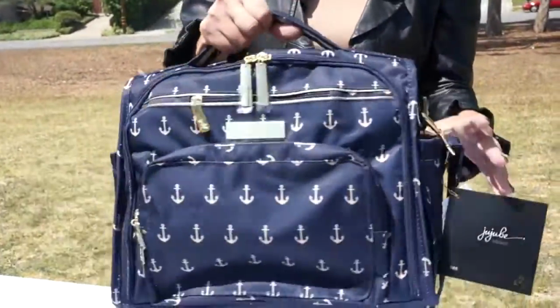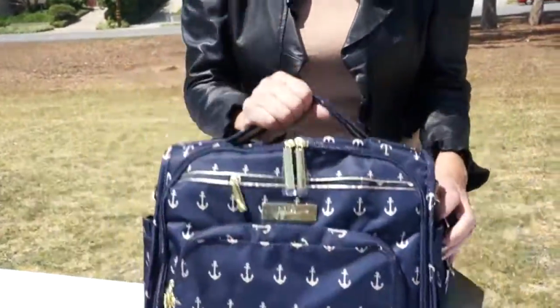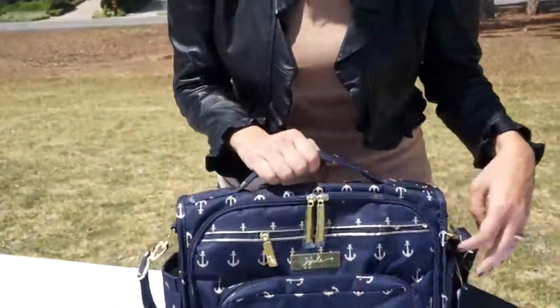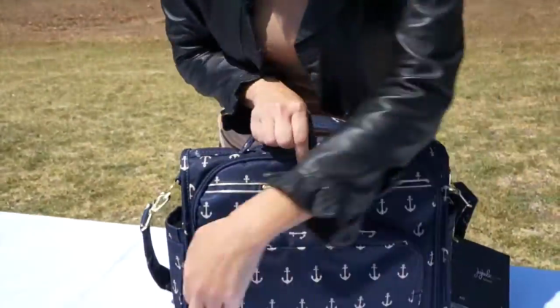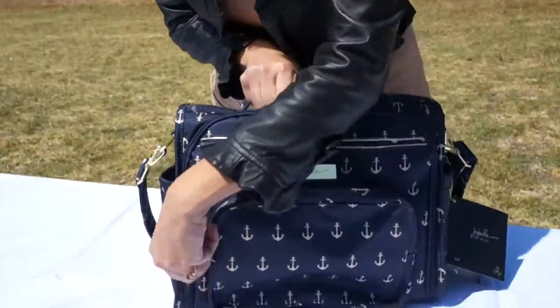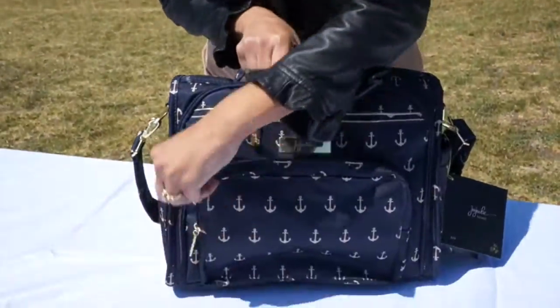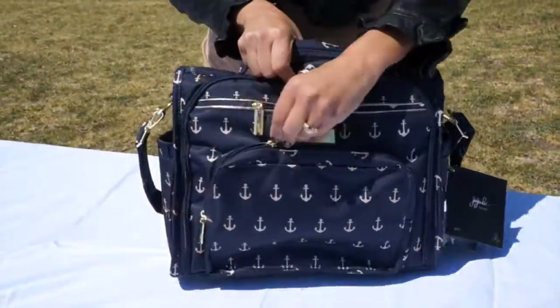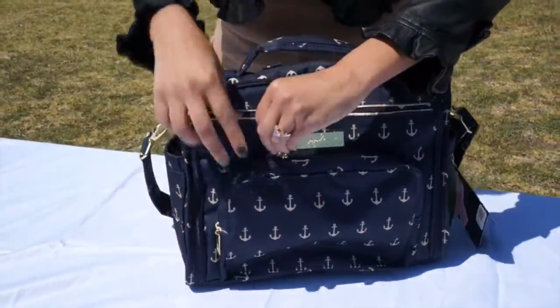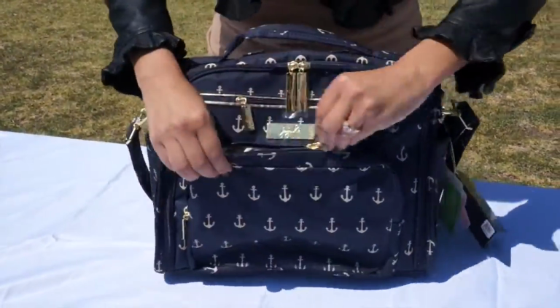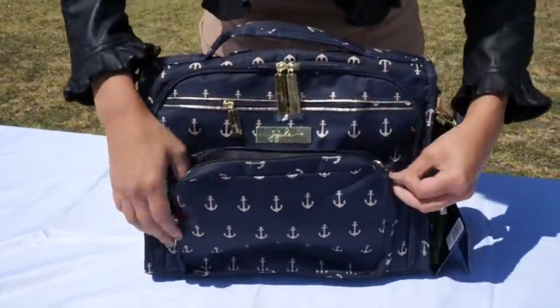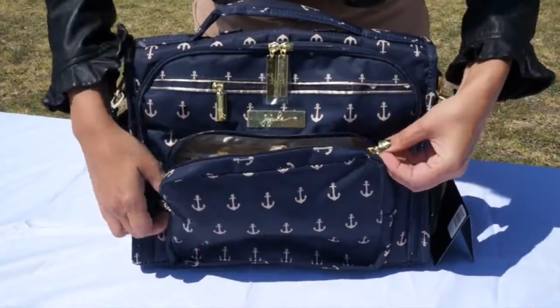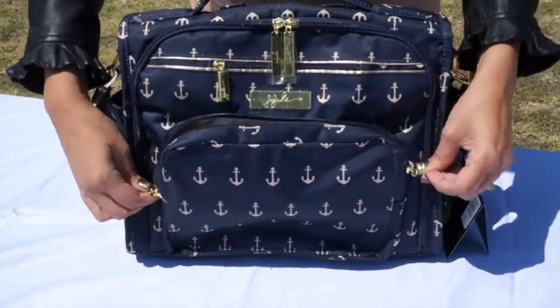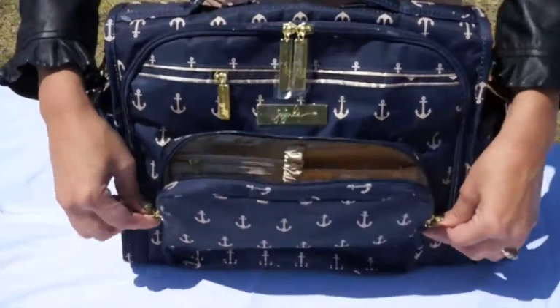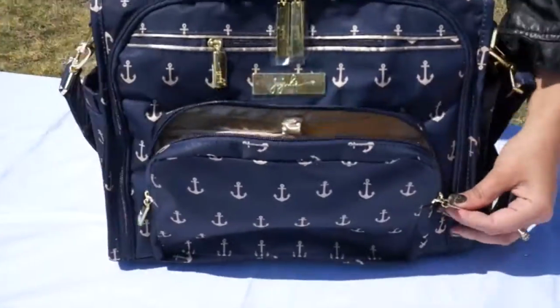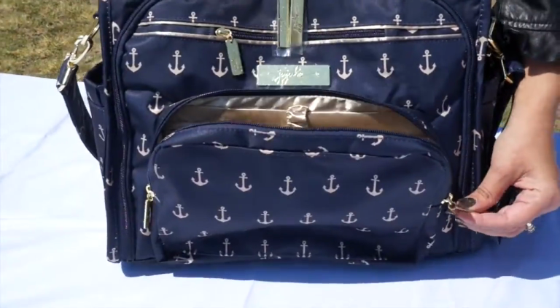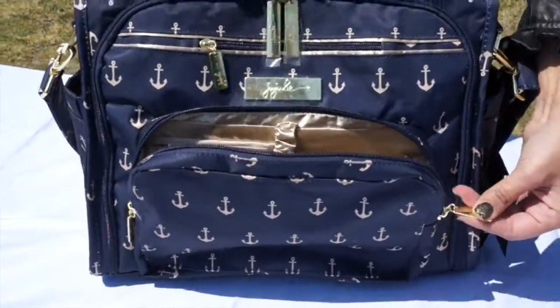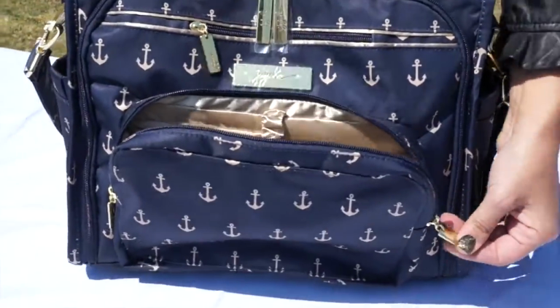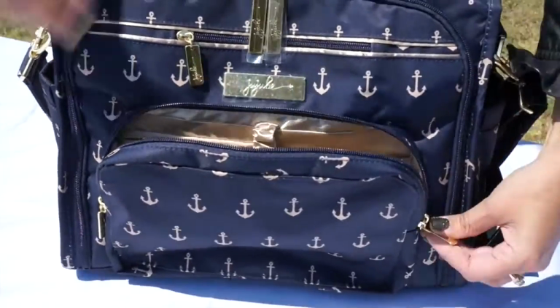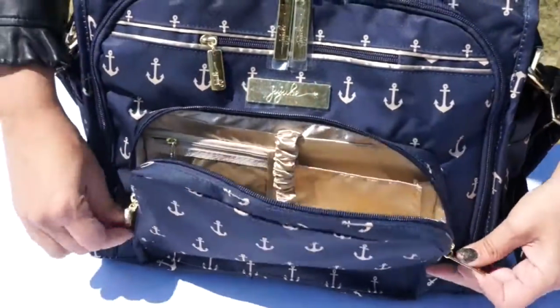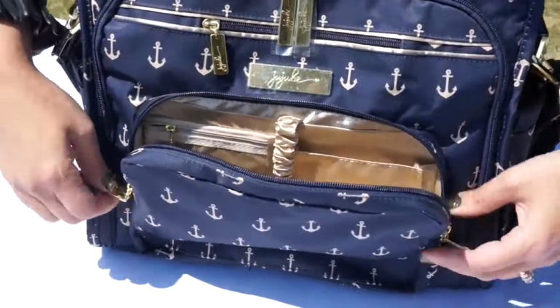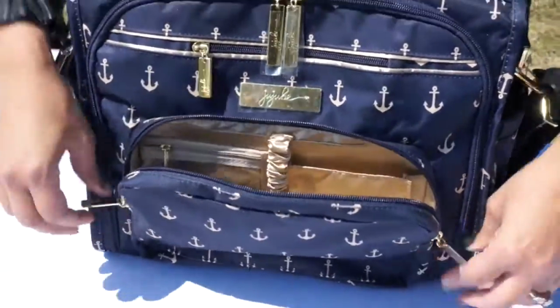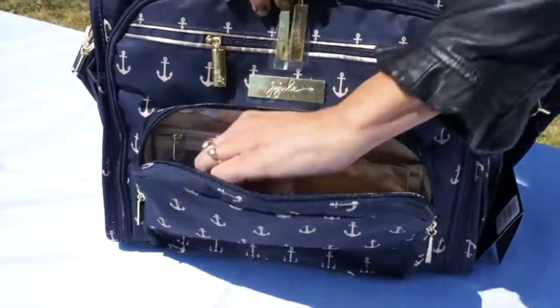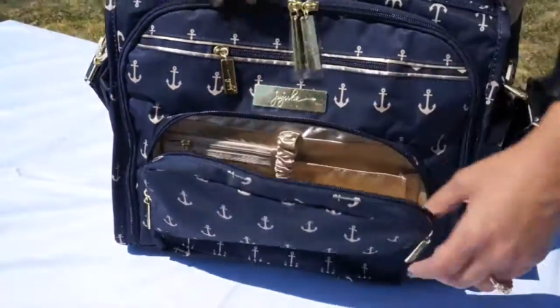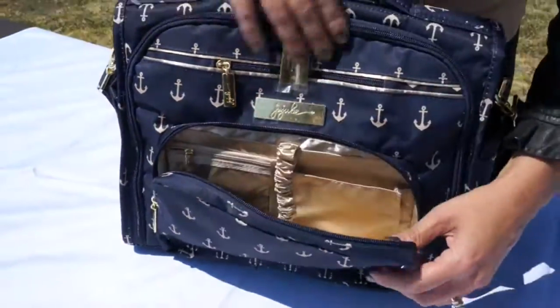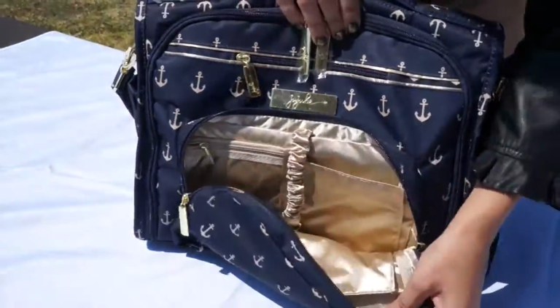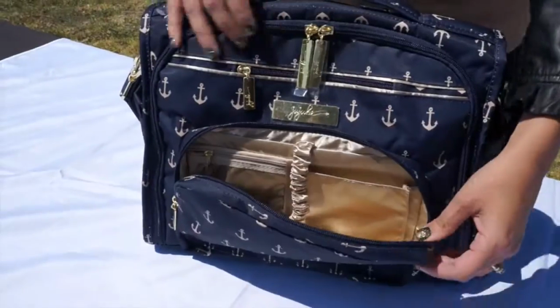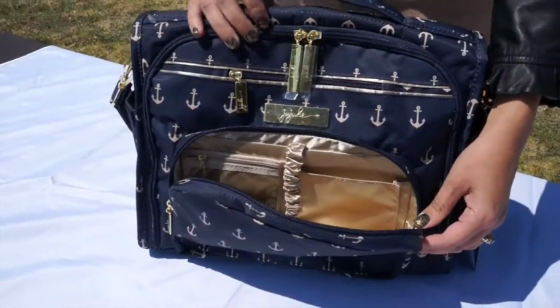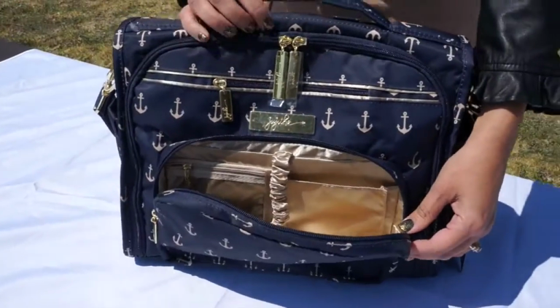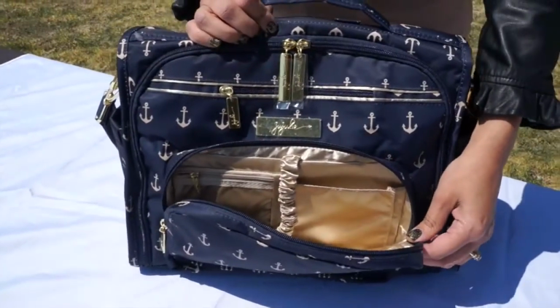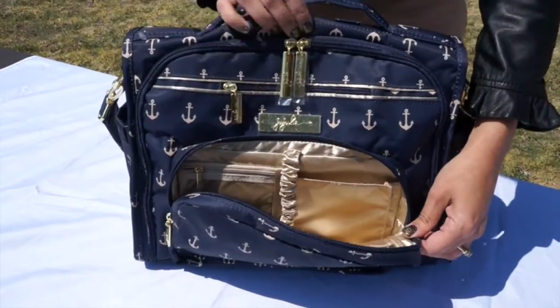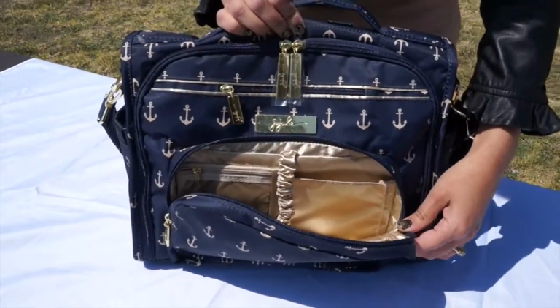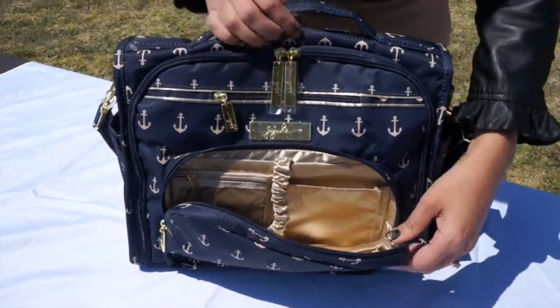First I'm going to show you the mommy pocket. All of our BFFs have the gold hardware, and the mommy pocket is right here — all of our bags are all about organization.